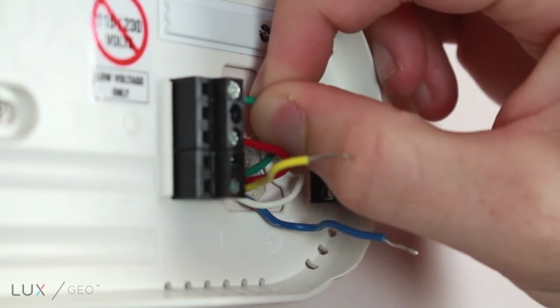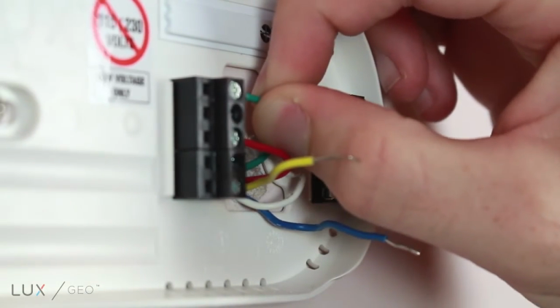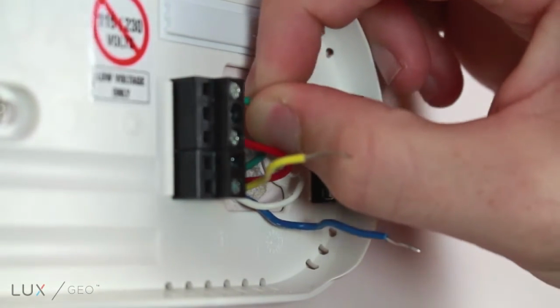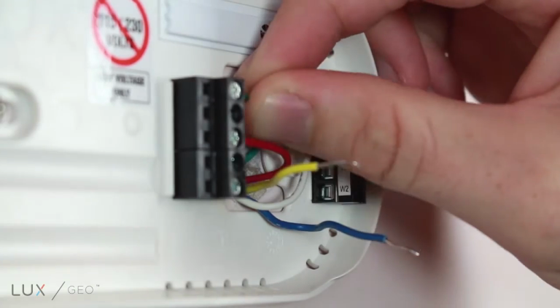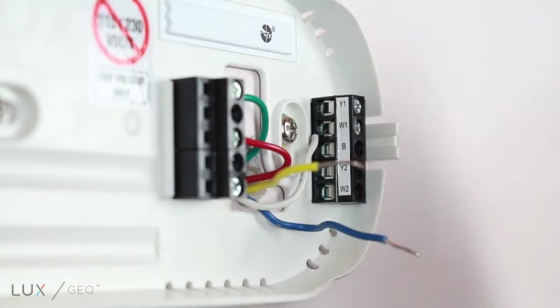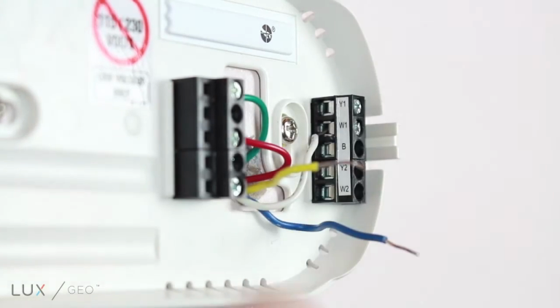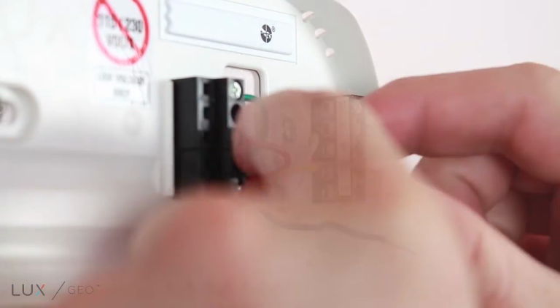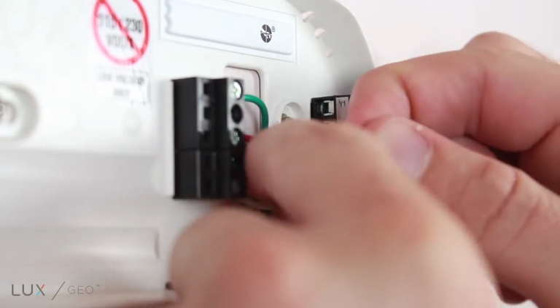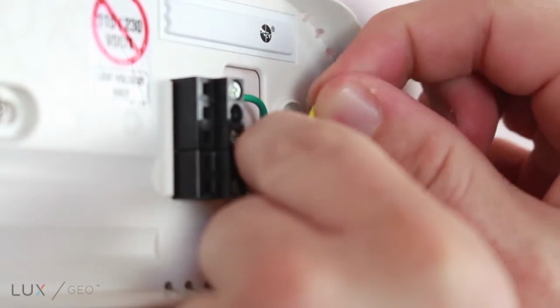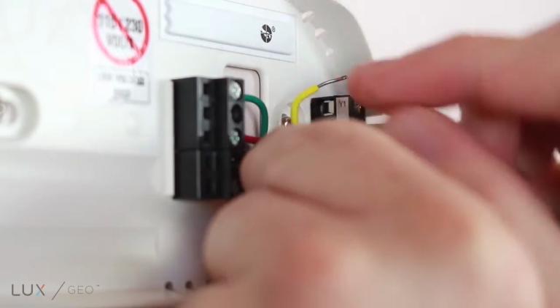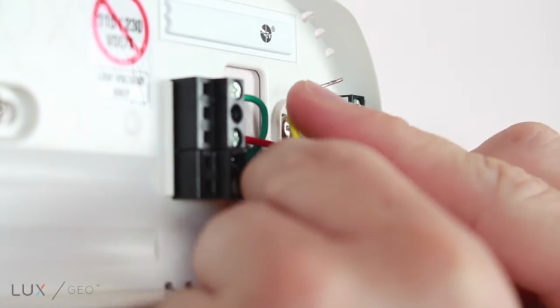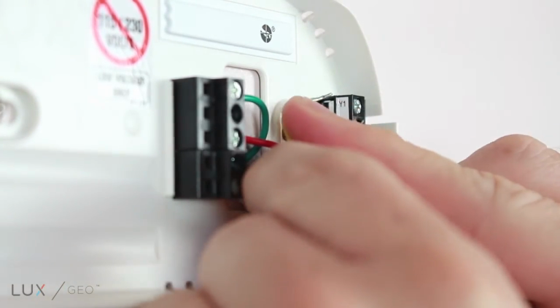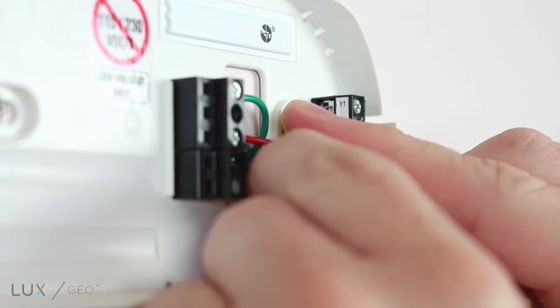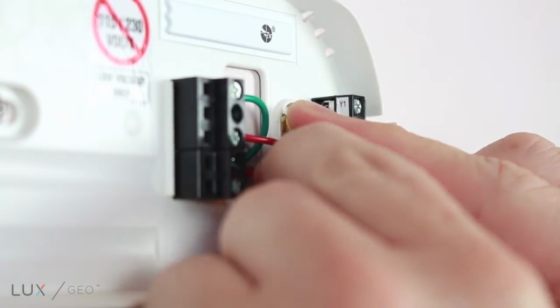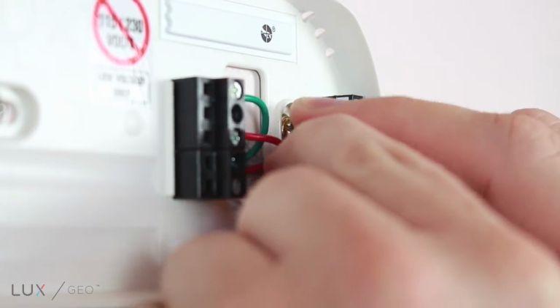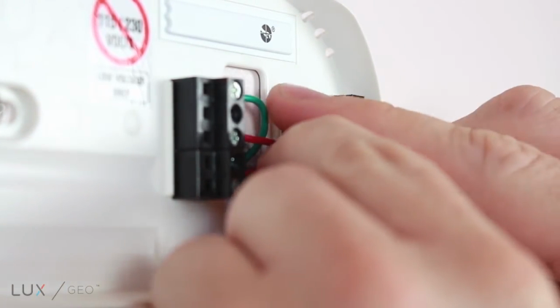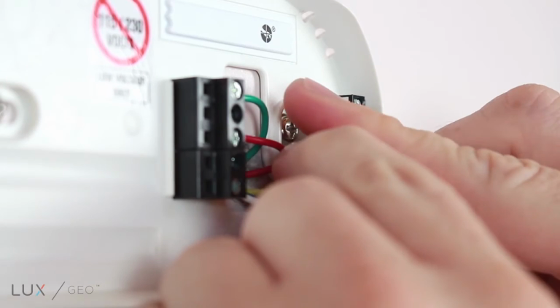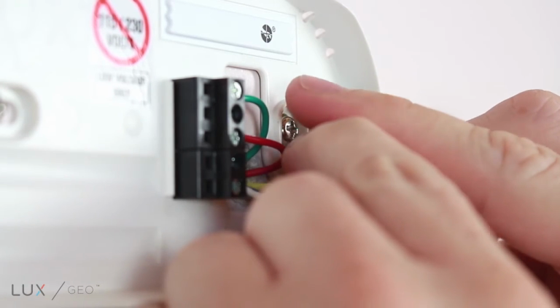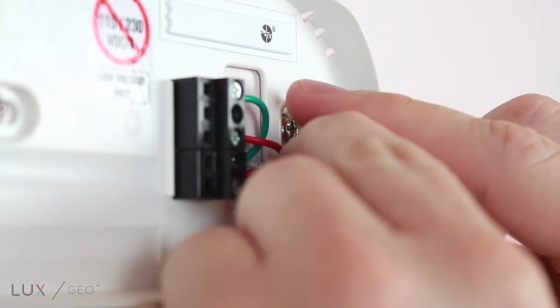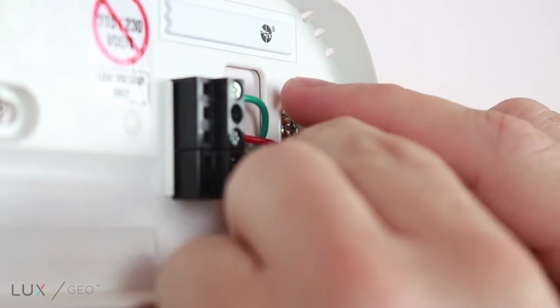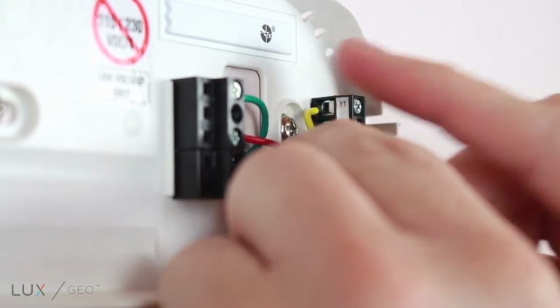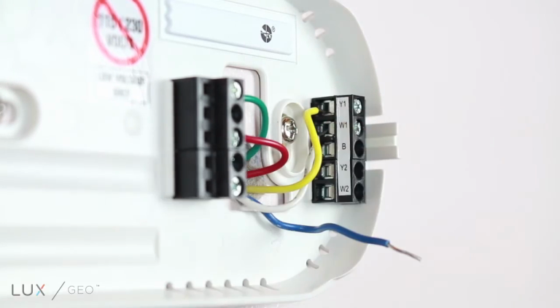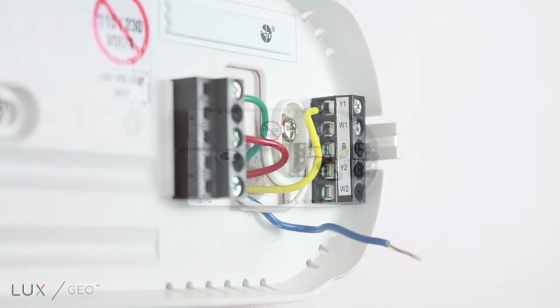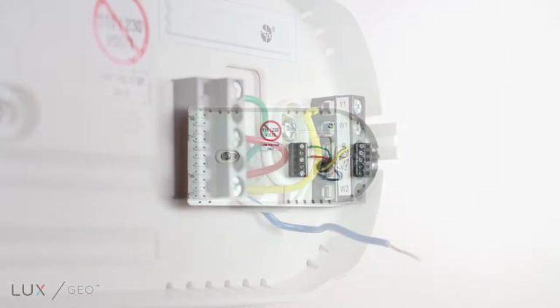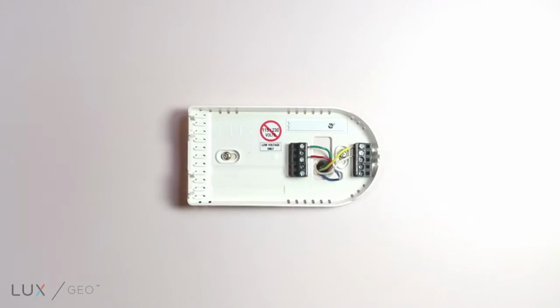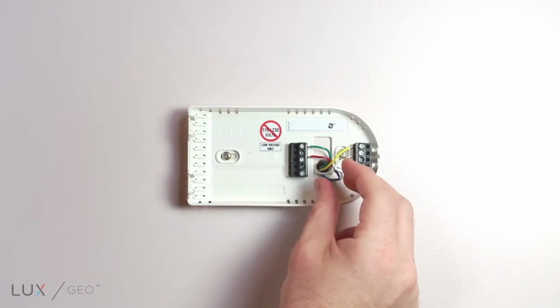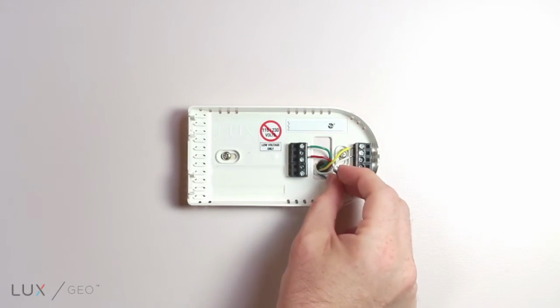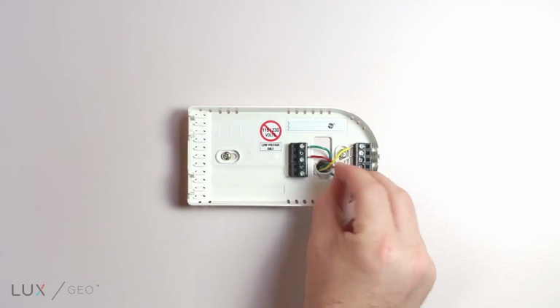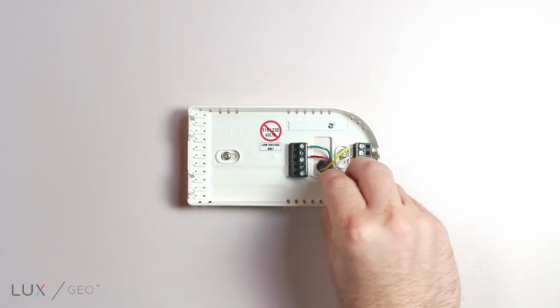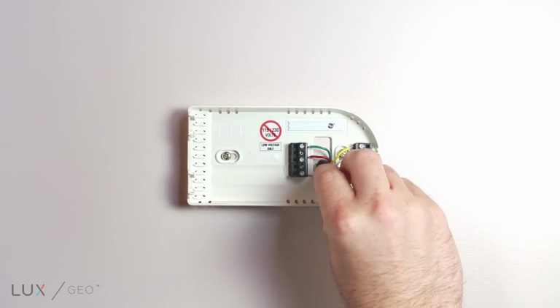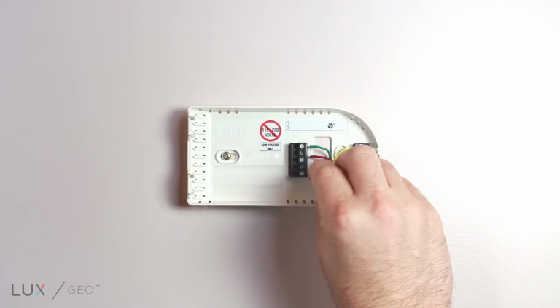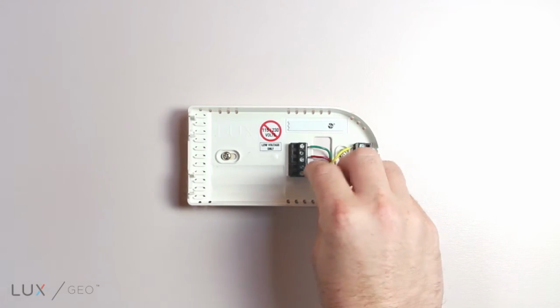Blower fan is green and will be connected to the G terminal. First stage cool is yellow and will be connected to the Y1 terminal. The 24-volt common is blue and will be connected to the C terminal.